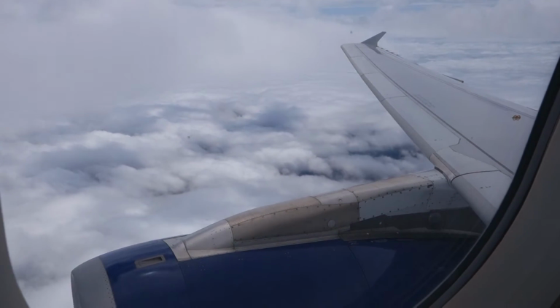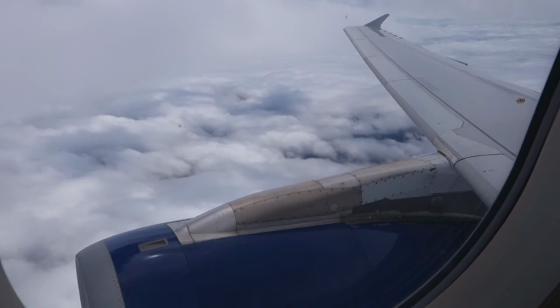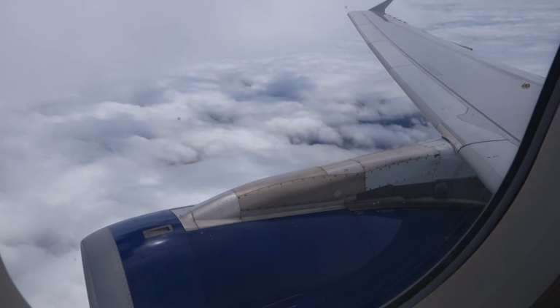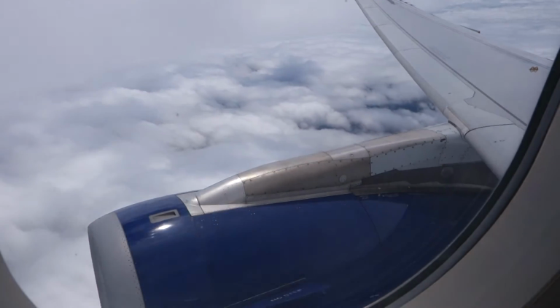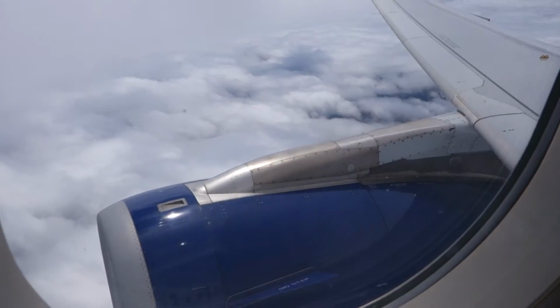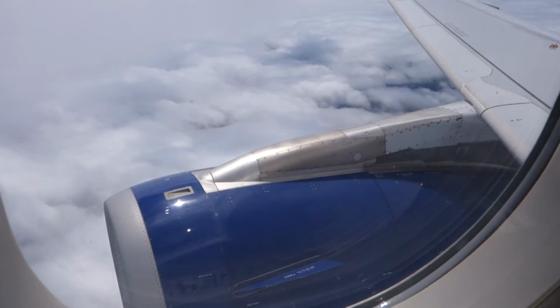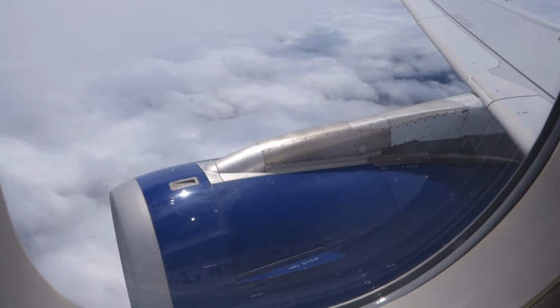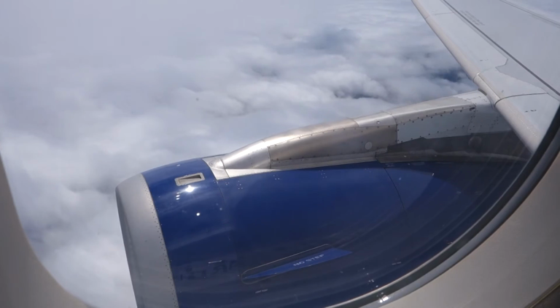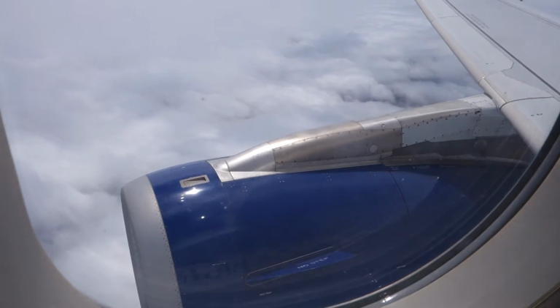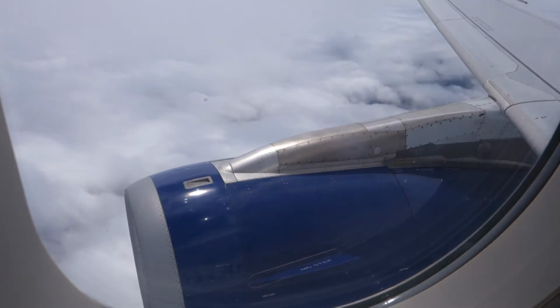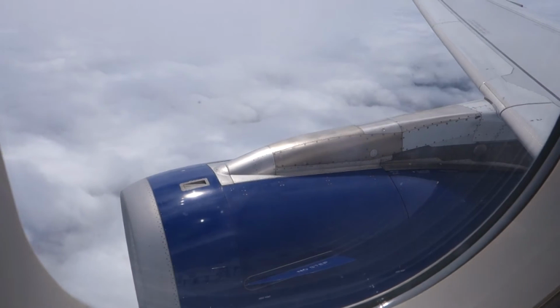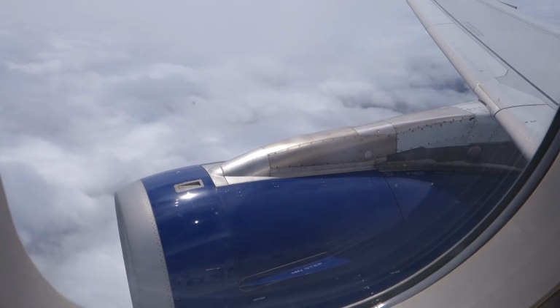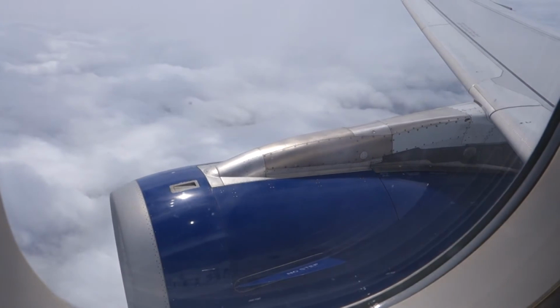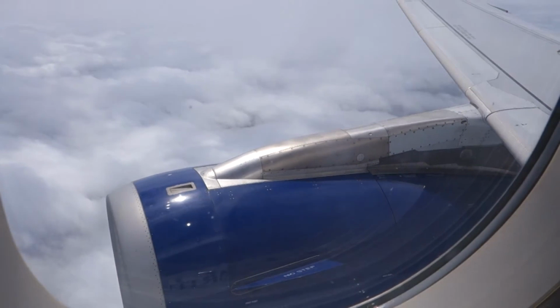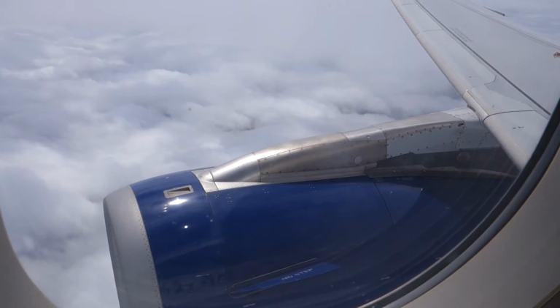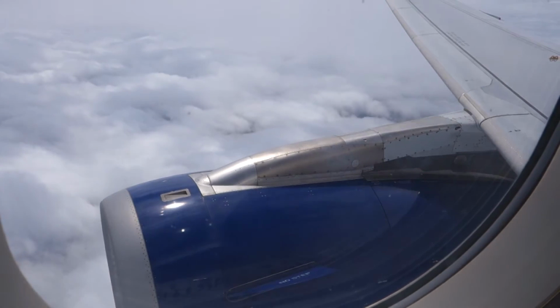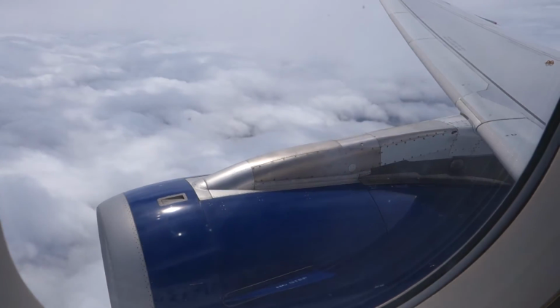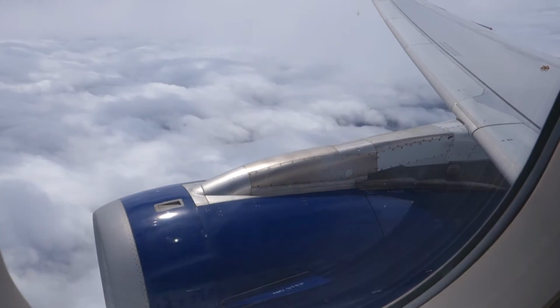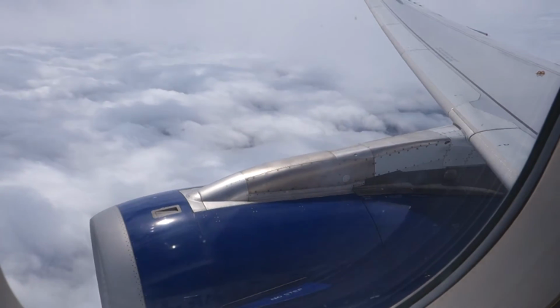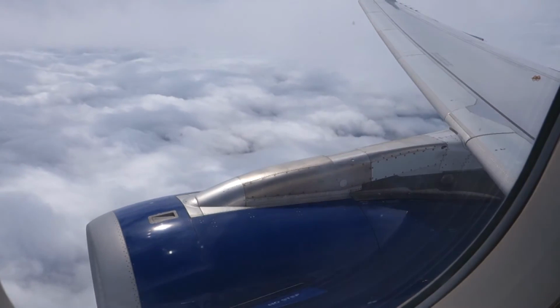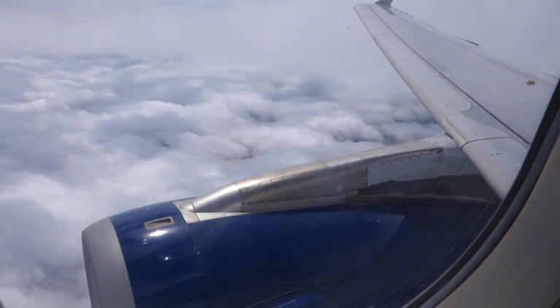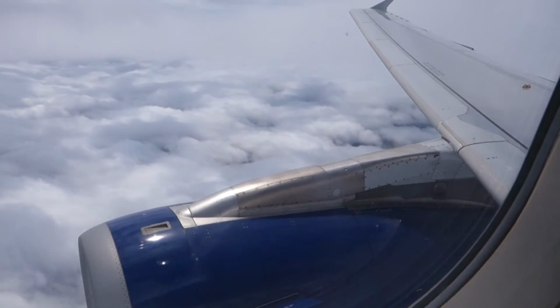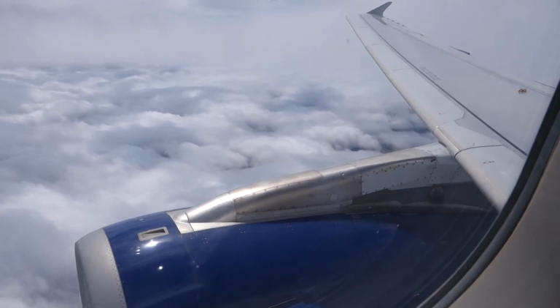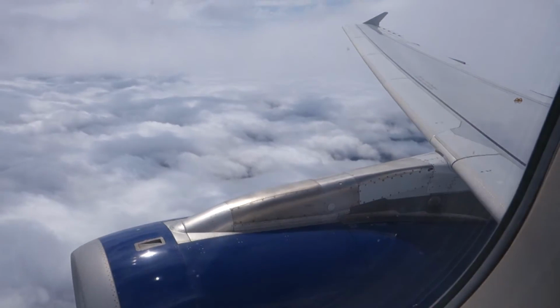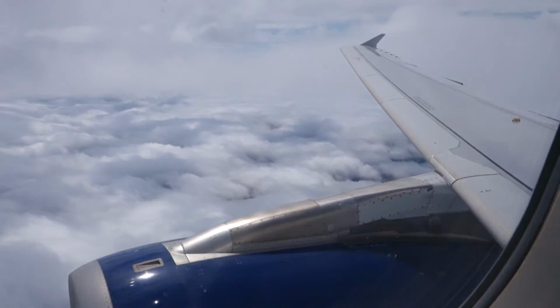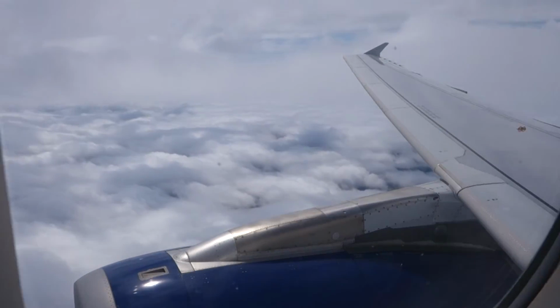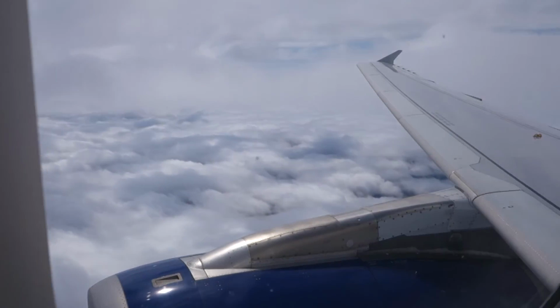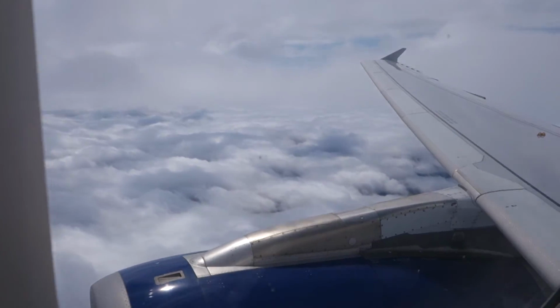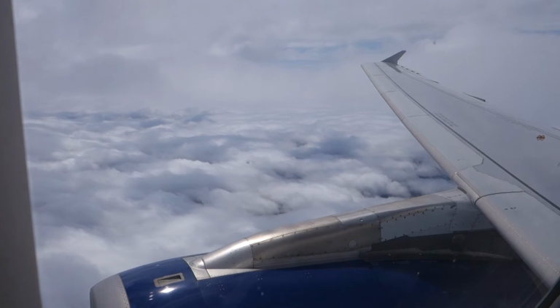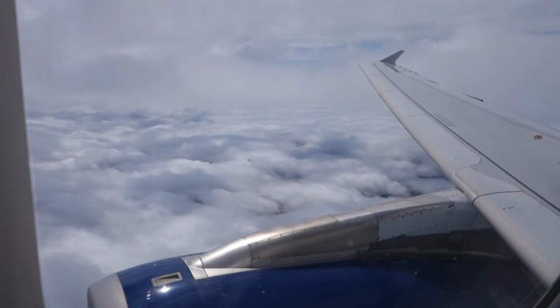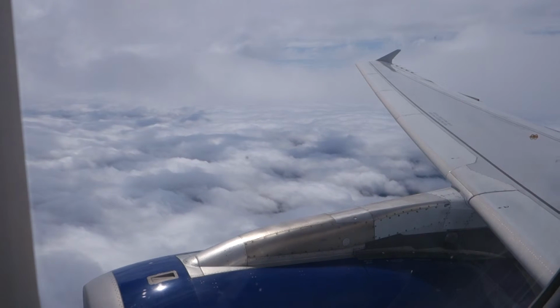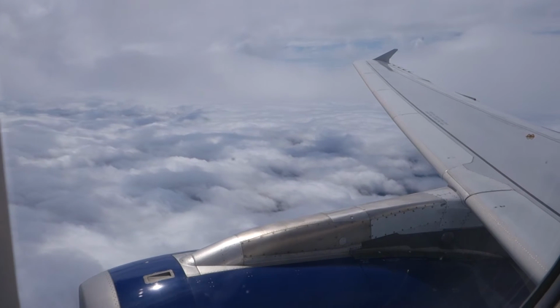First, check that your table is folded away, your seat is in the landing position with the armrest down, and your seat belt is securely fastened.